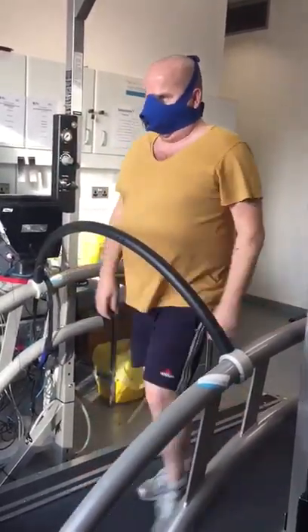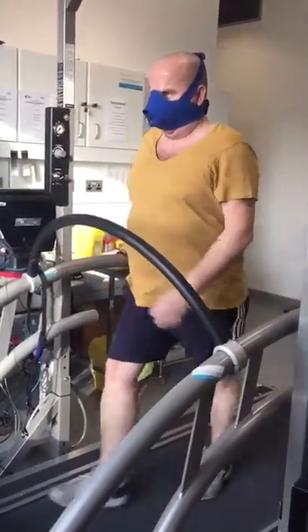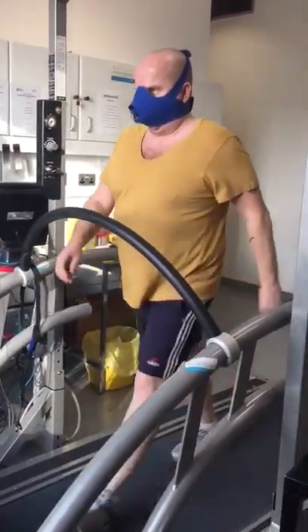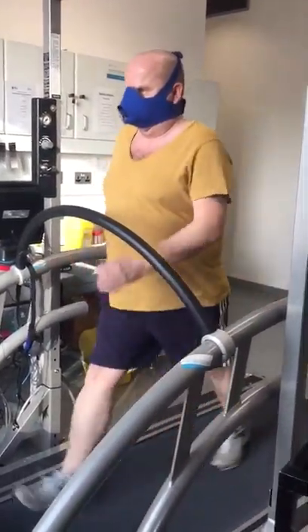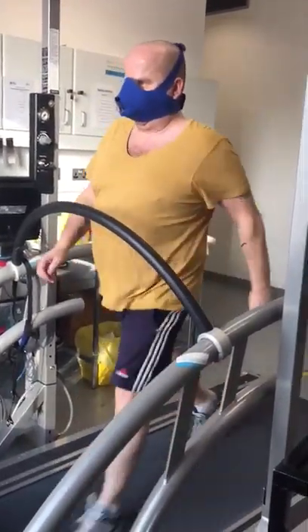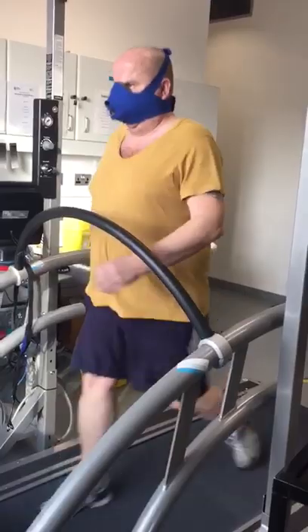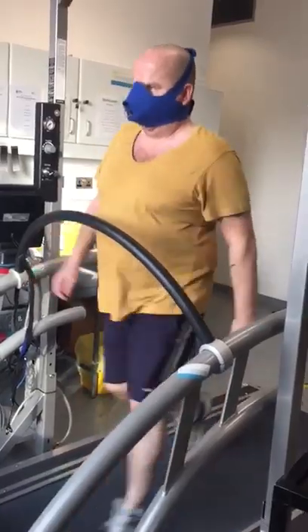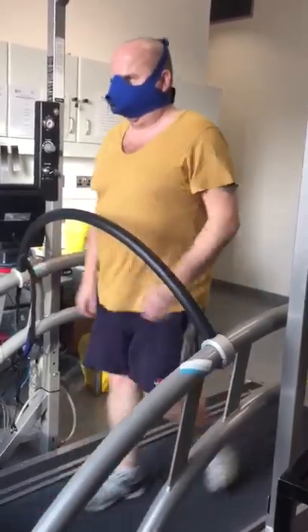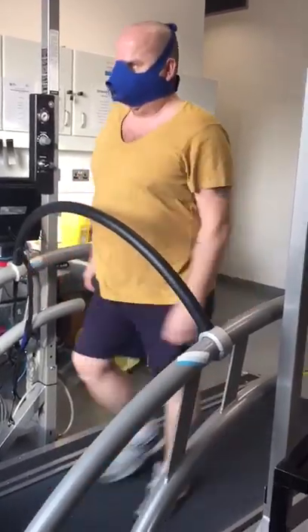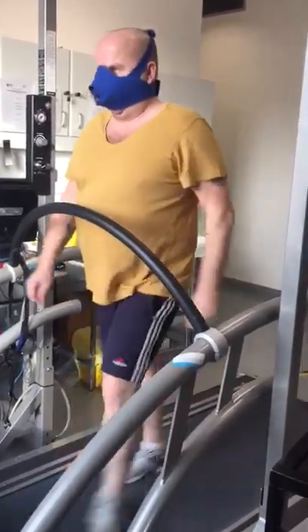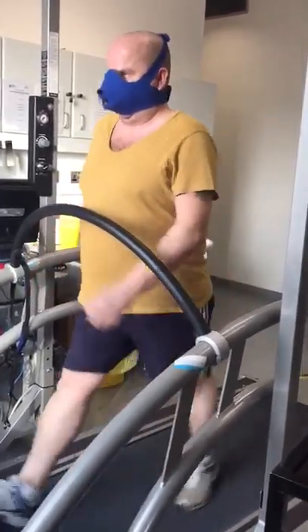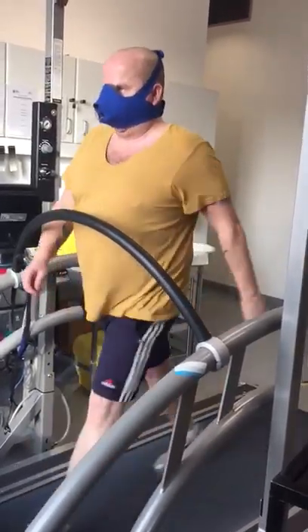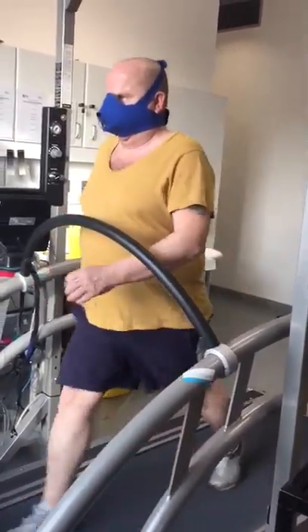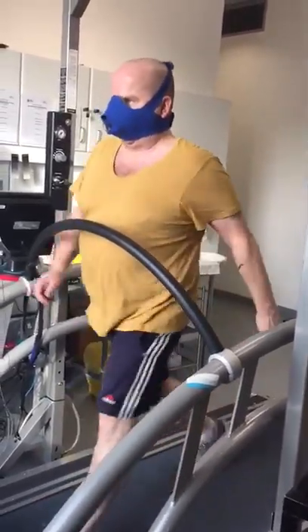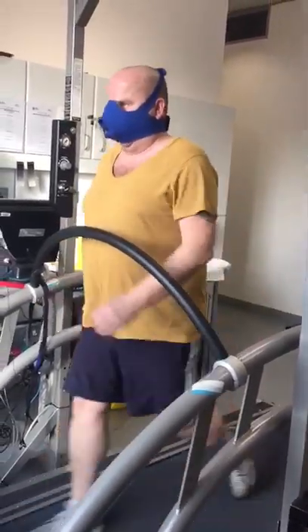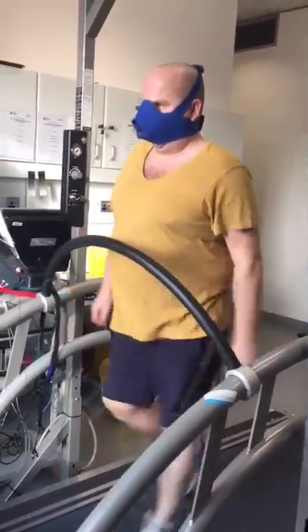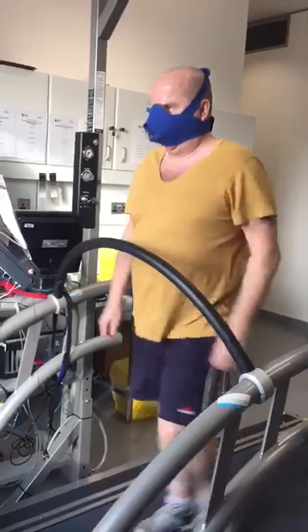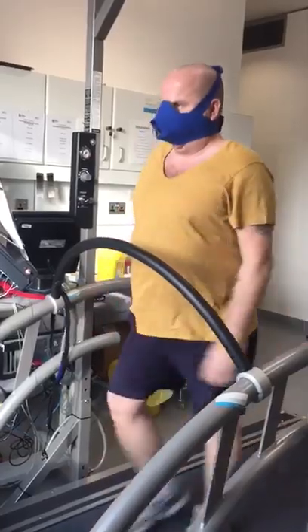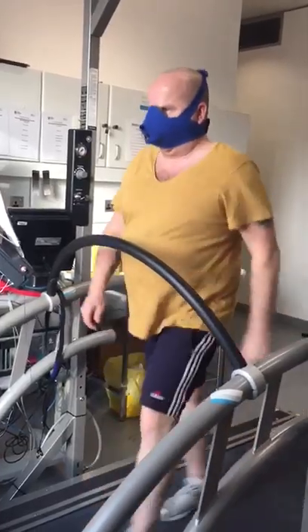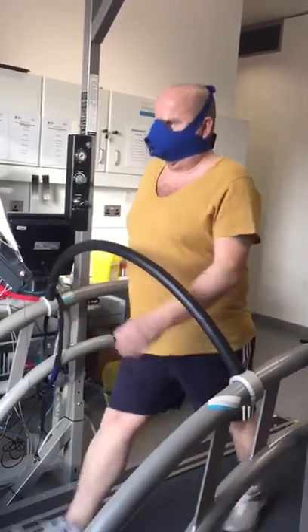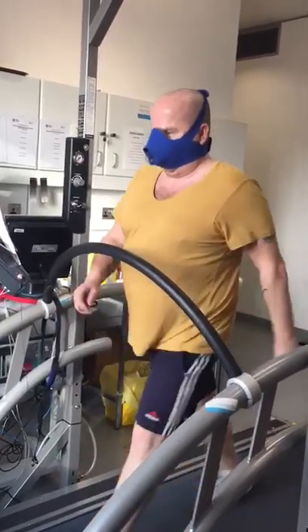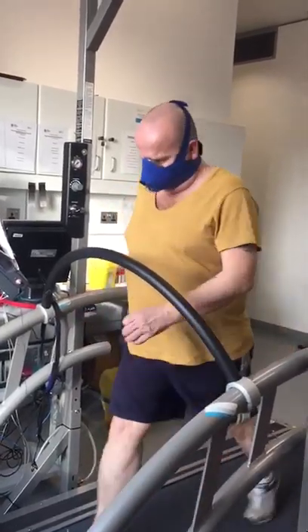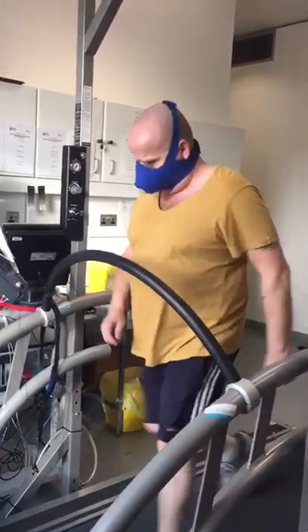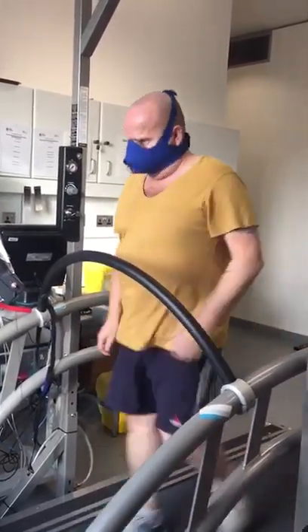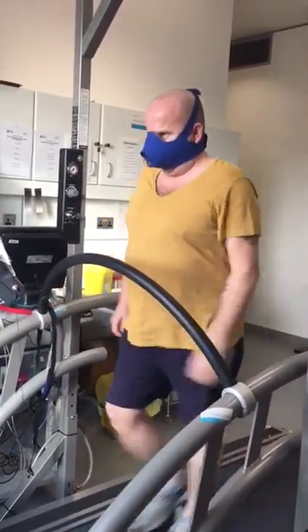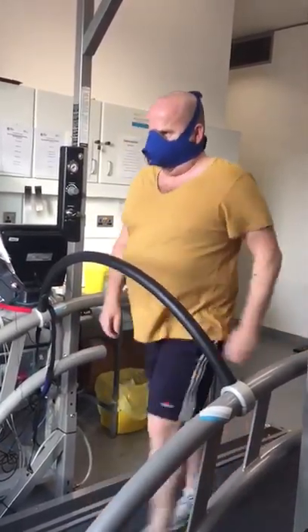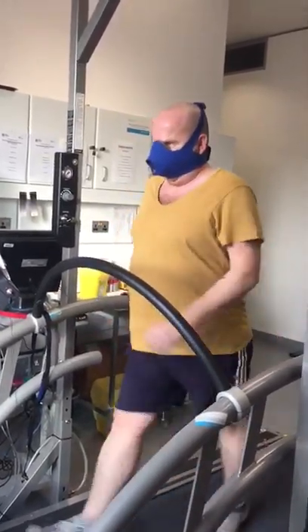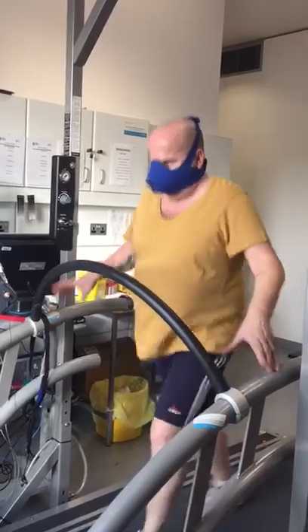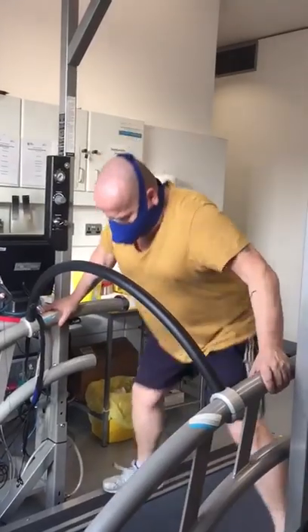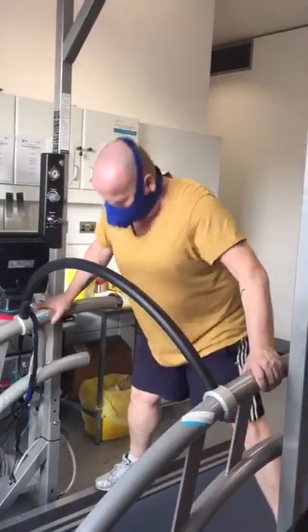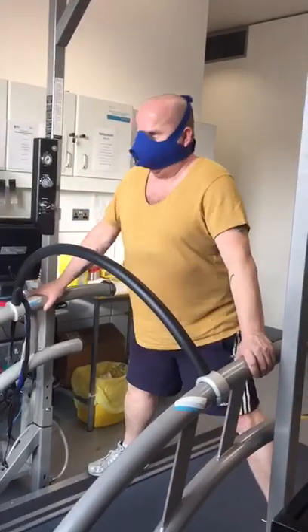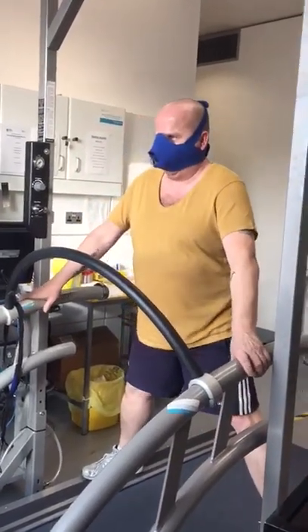Great work. Final 10 now, last 10 seconds. Still wash in five. In three. Two. One. Nice job.